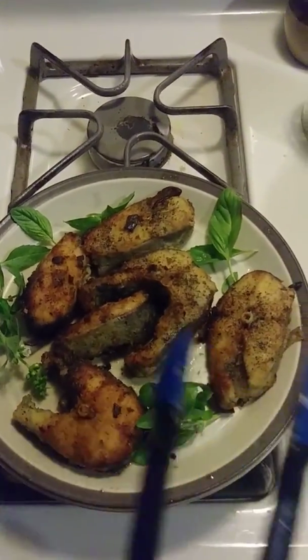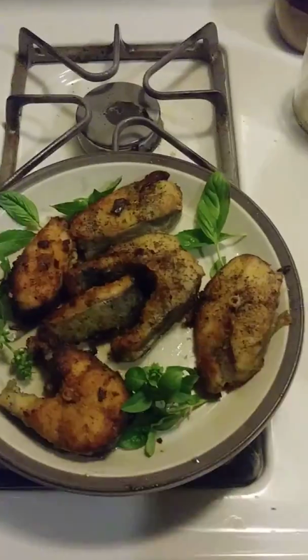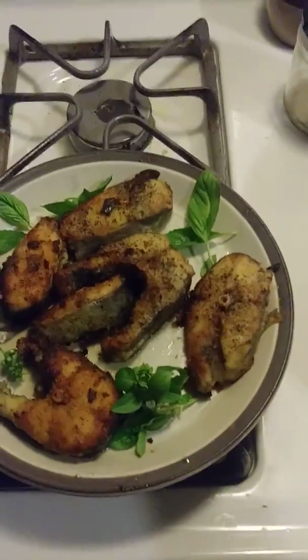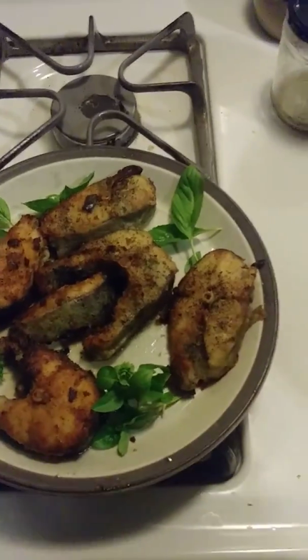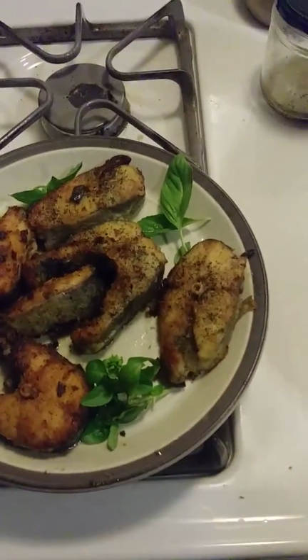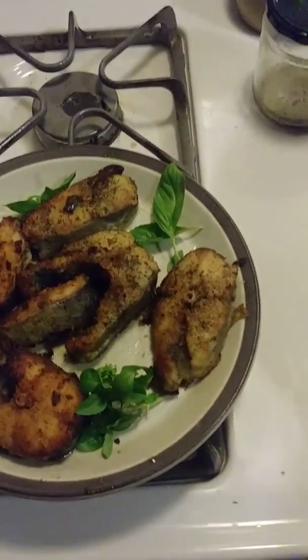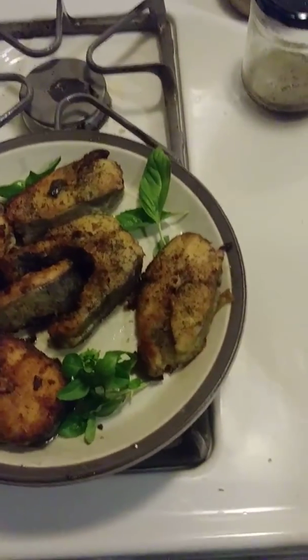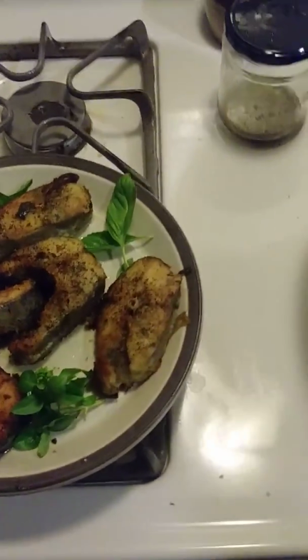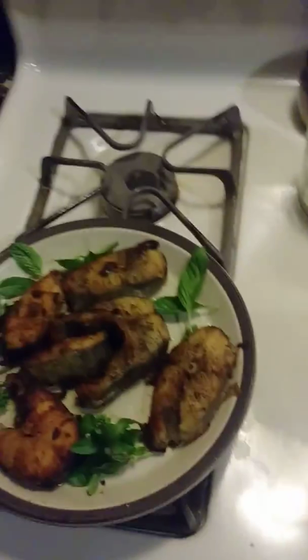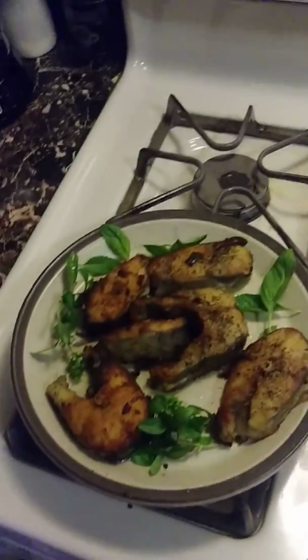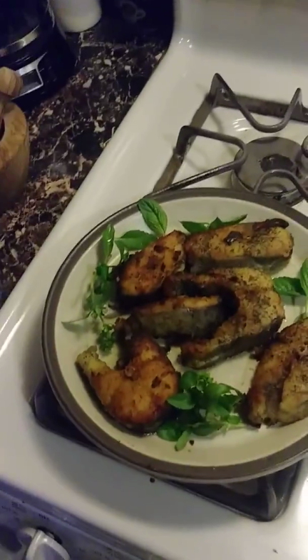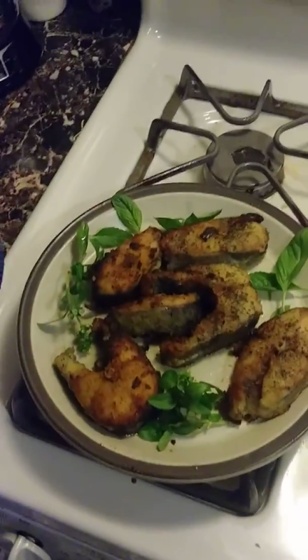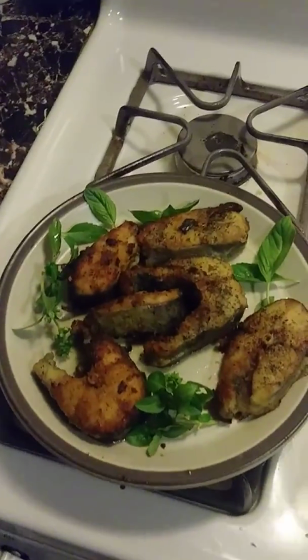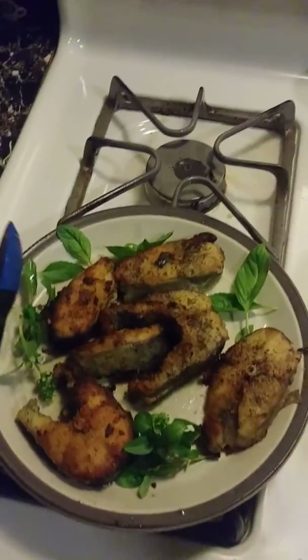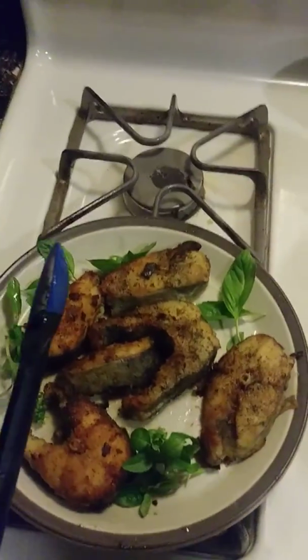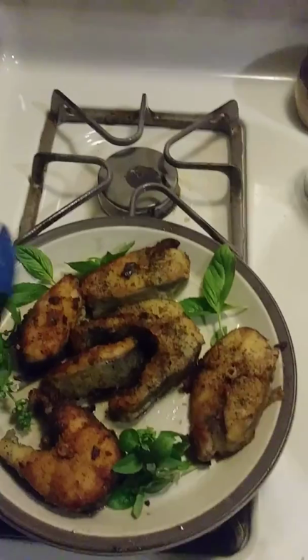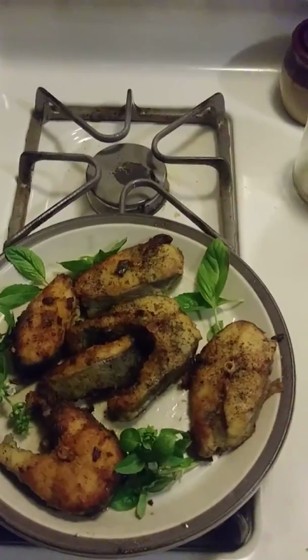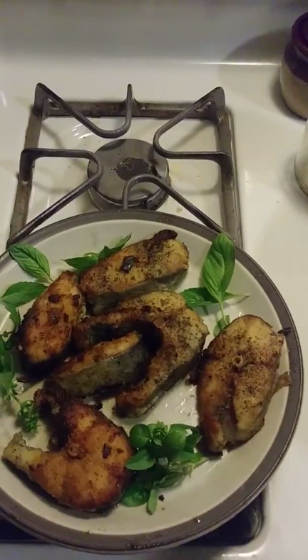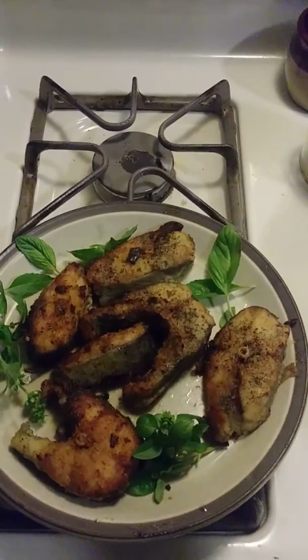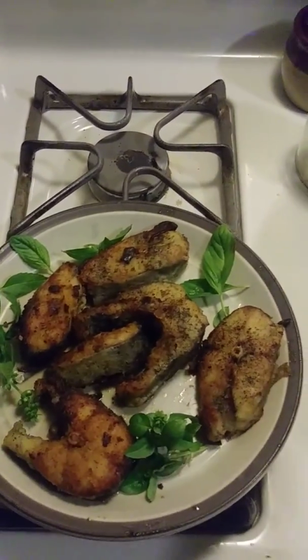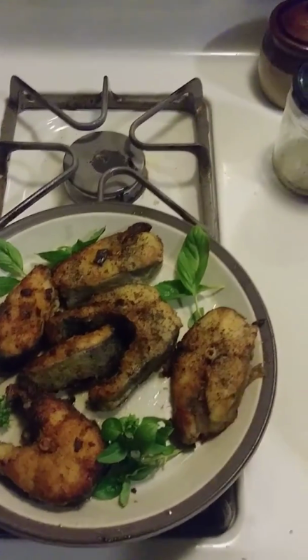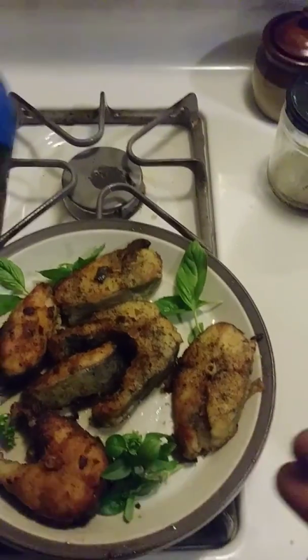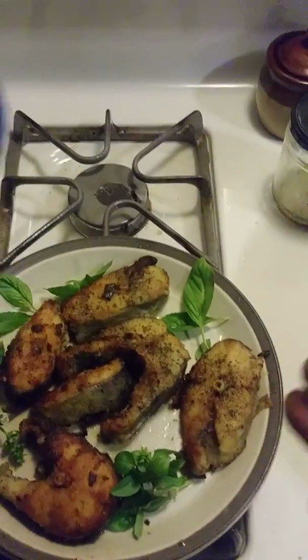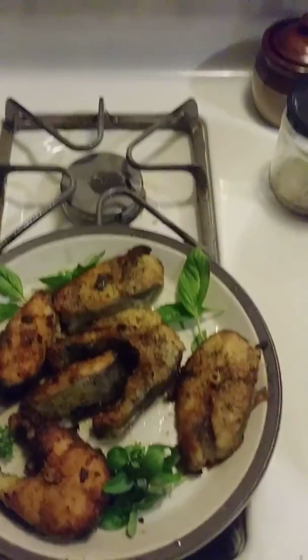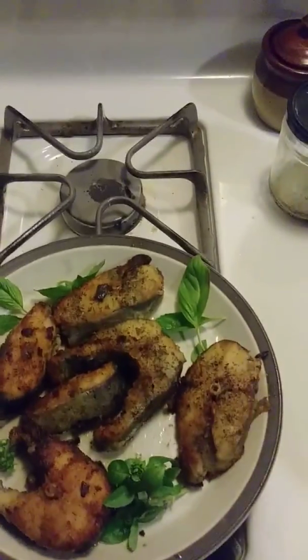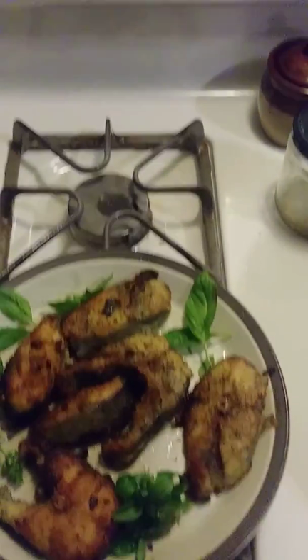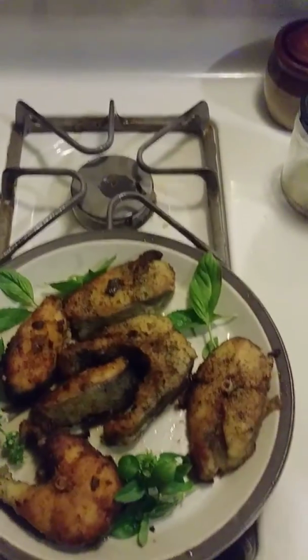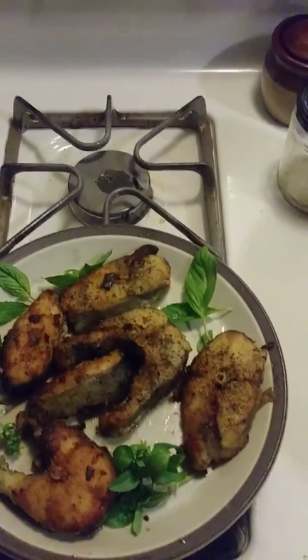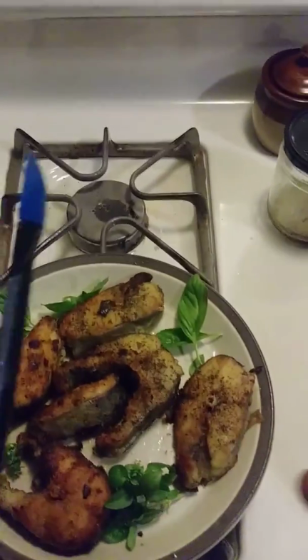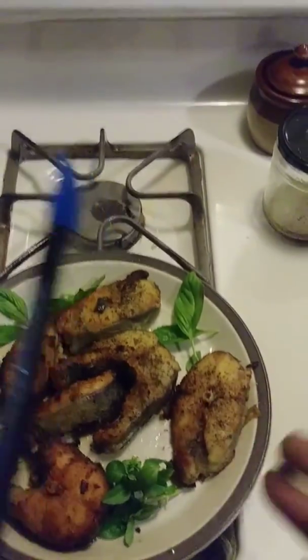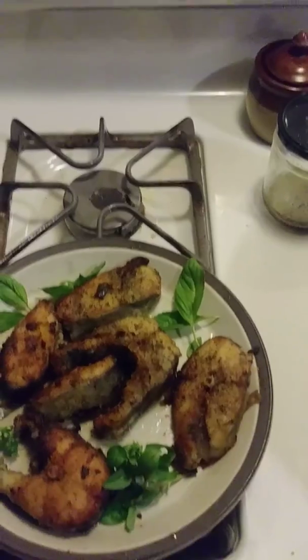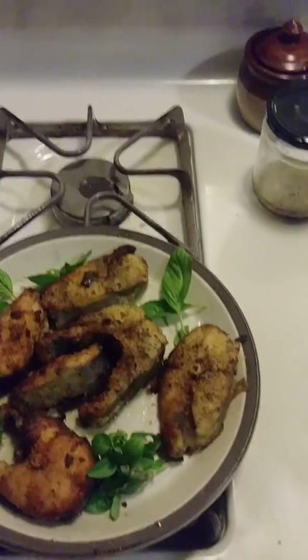I cut it myself — I didn't clean it though. I got it from the market and had them clean it, gut it, and behead it. I saved the gutting and the head for my garden — it's going to be compost.